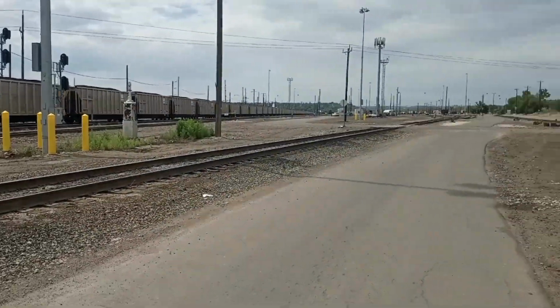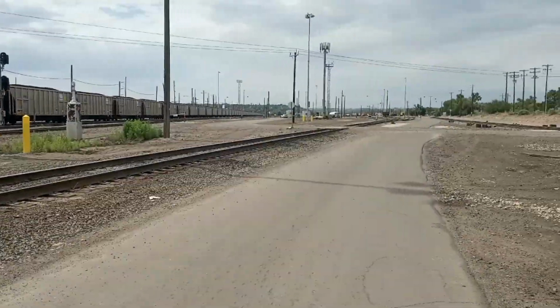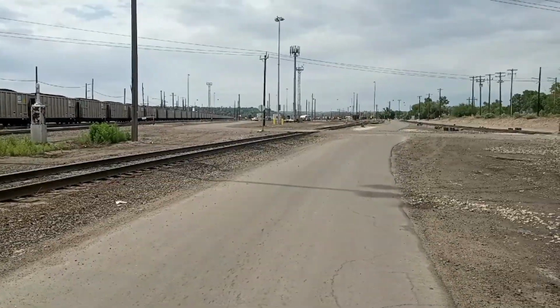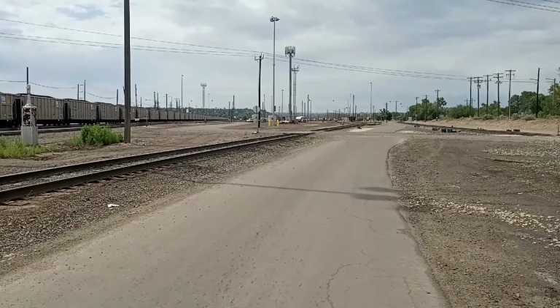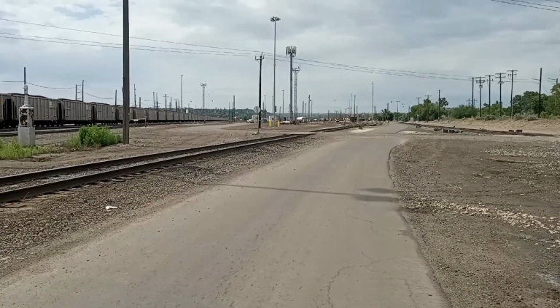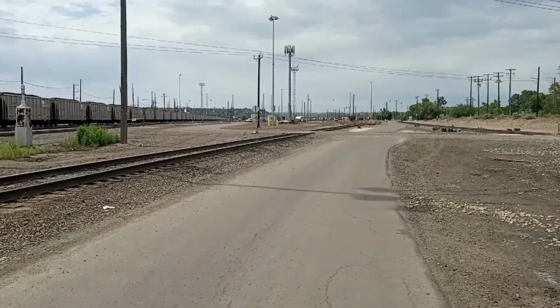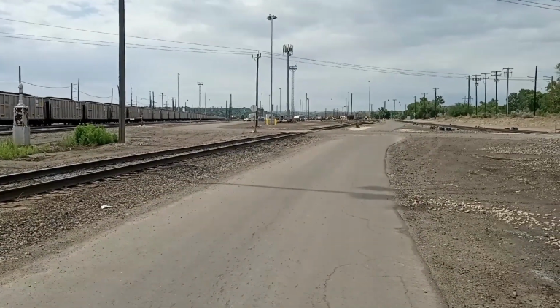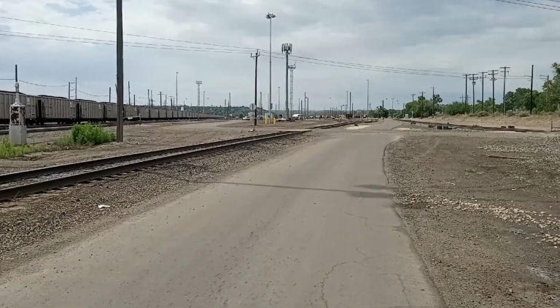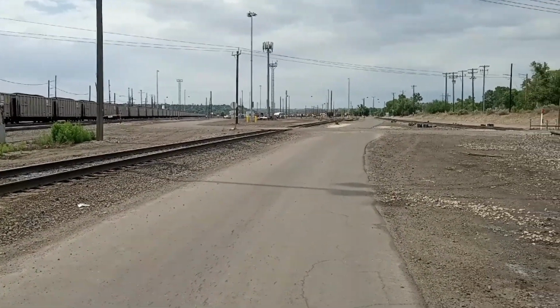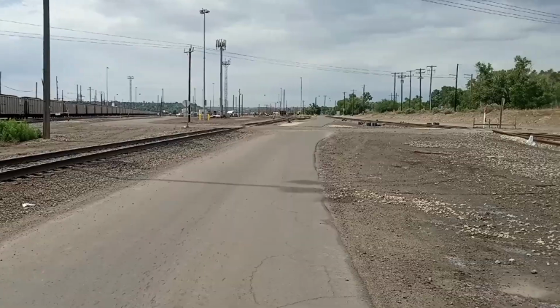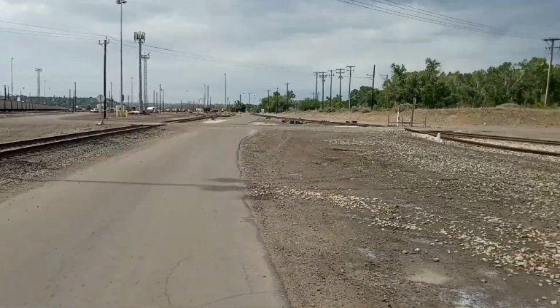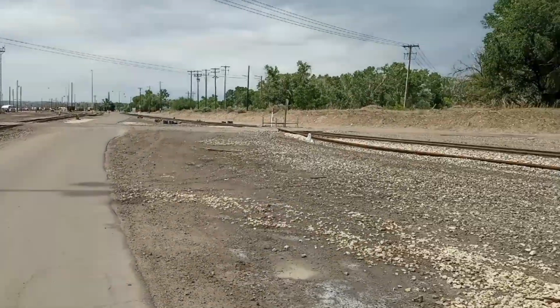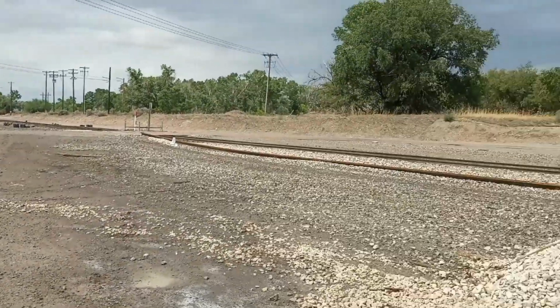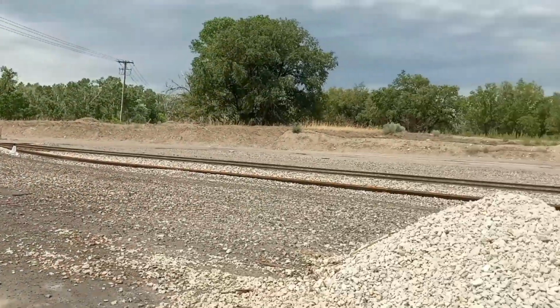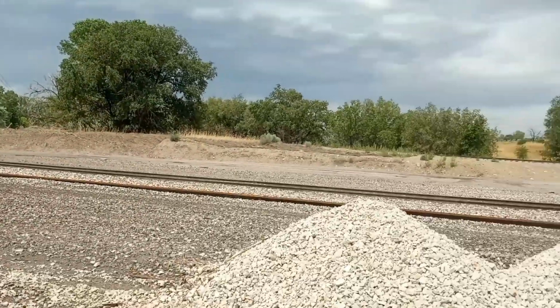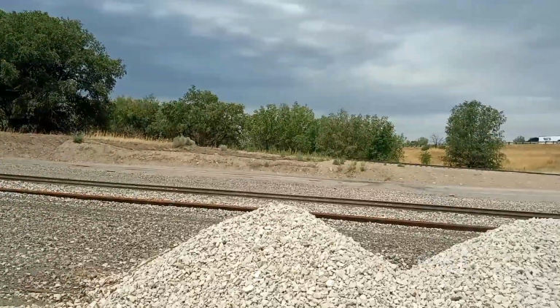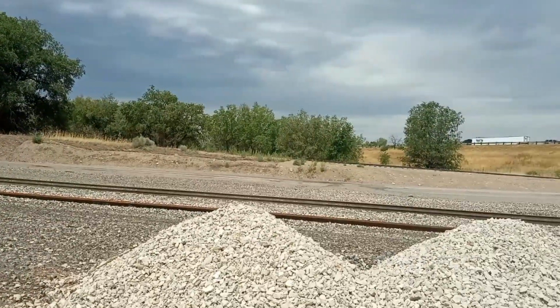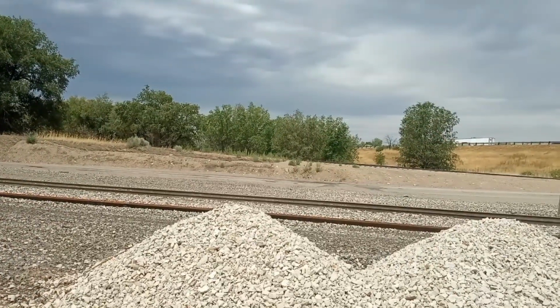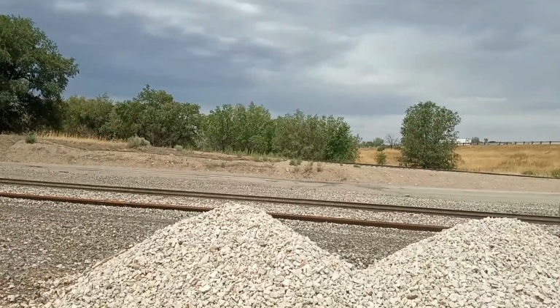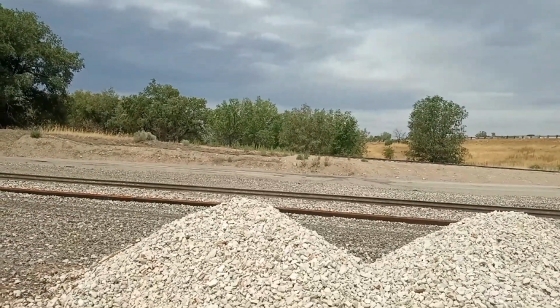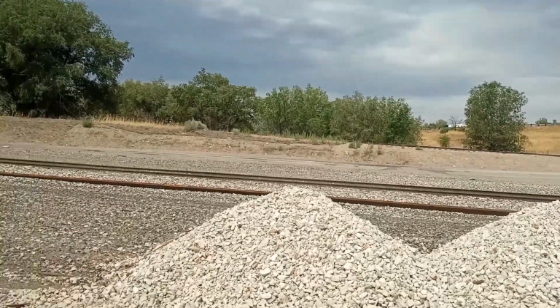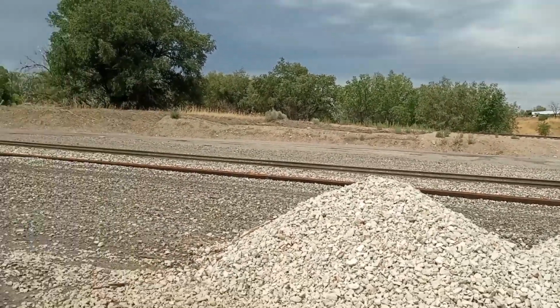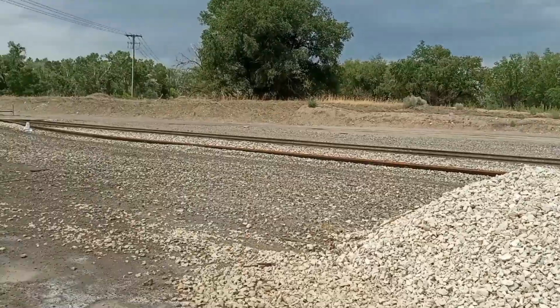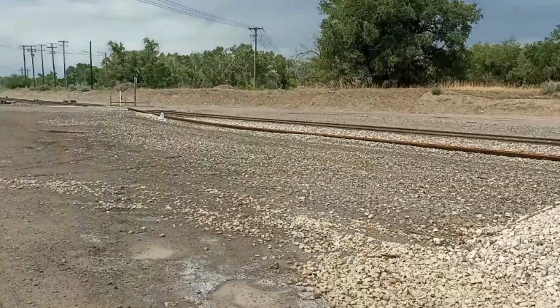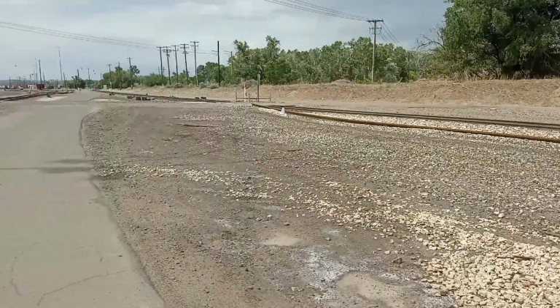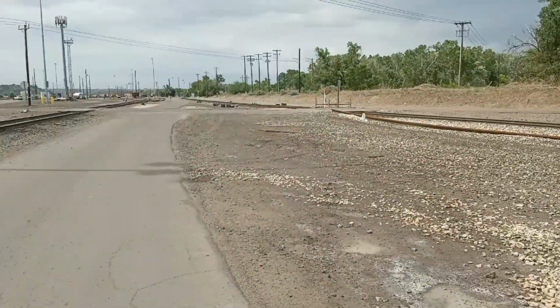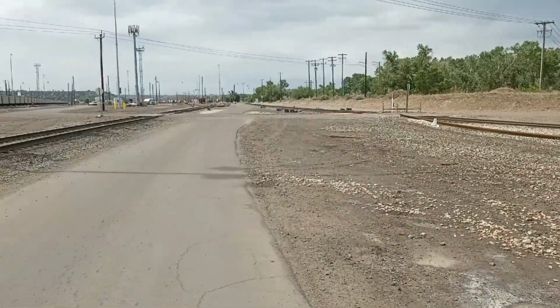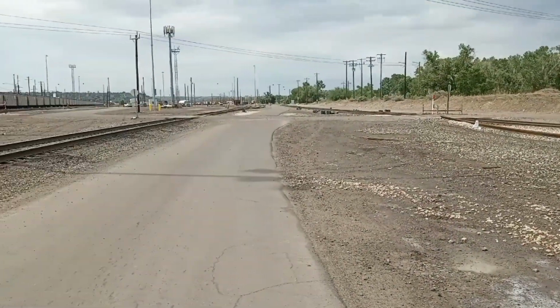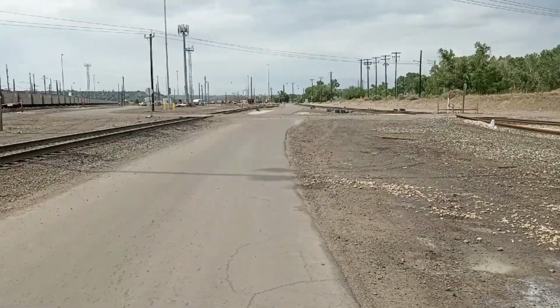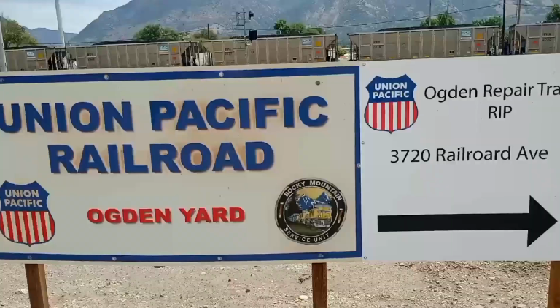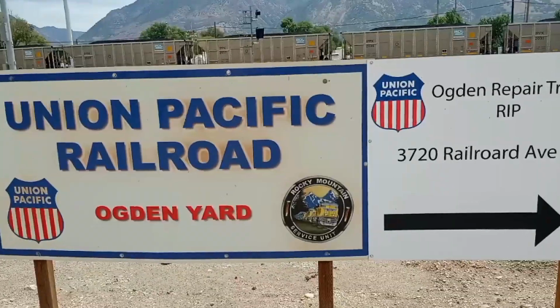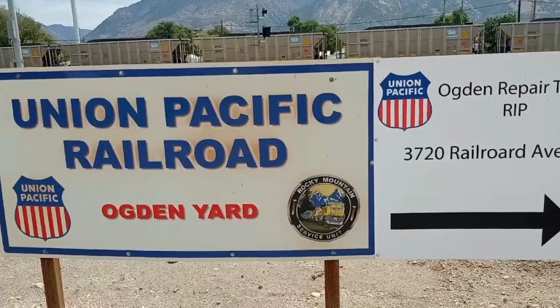So the yard stretches pretty far this way, and I think I'm going to go this way to get out. I'm going to pause again.